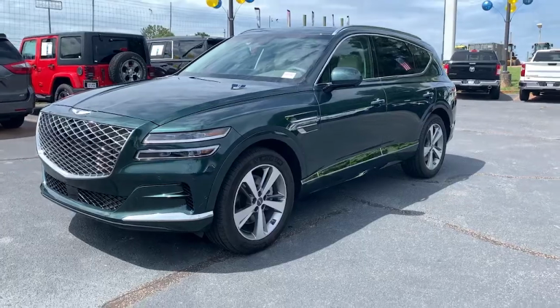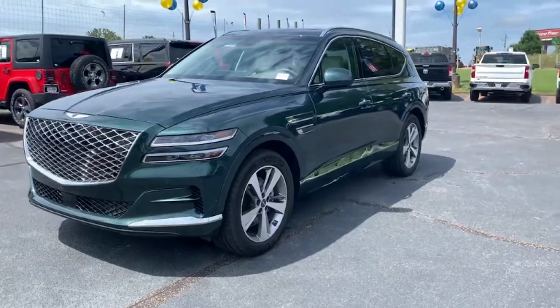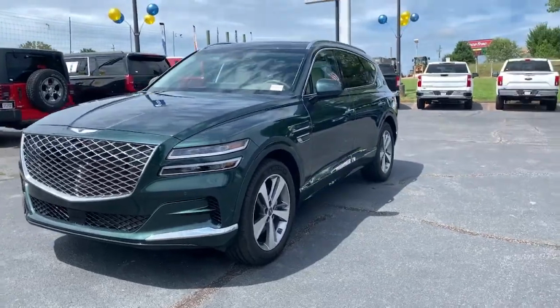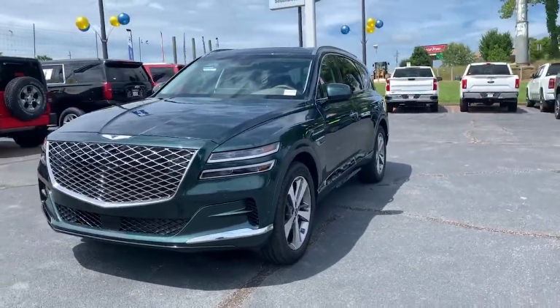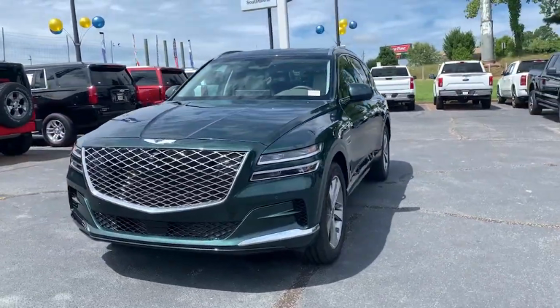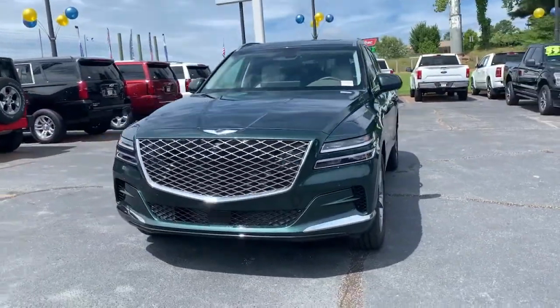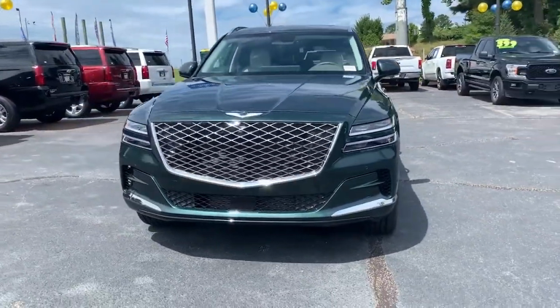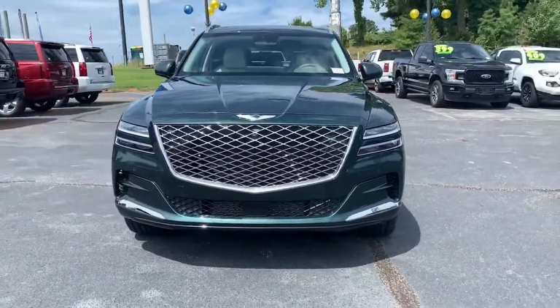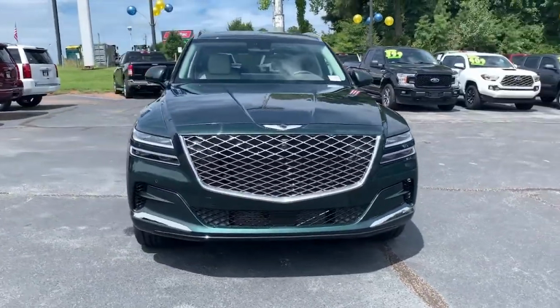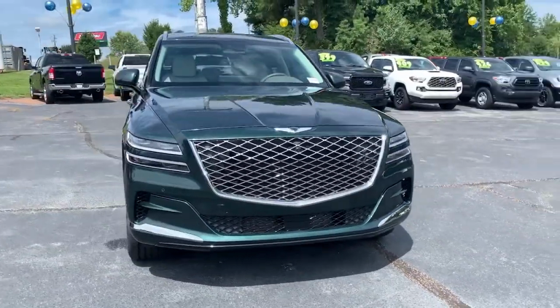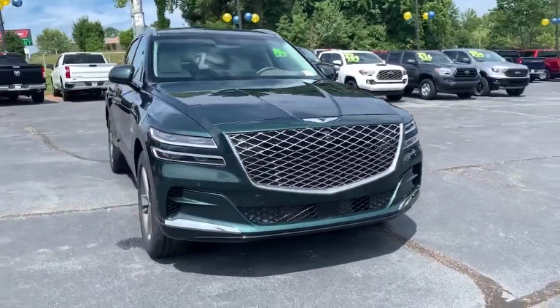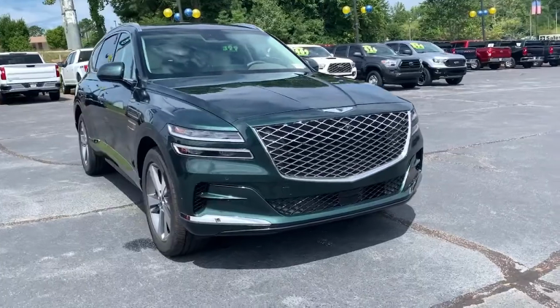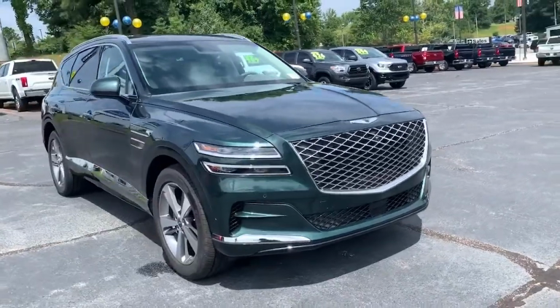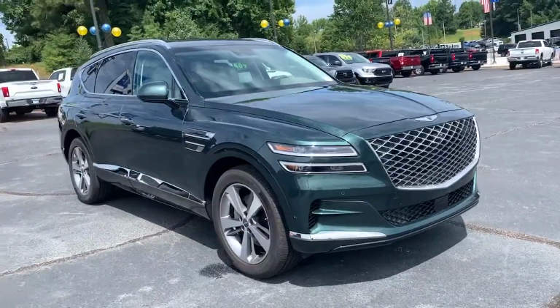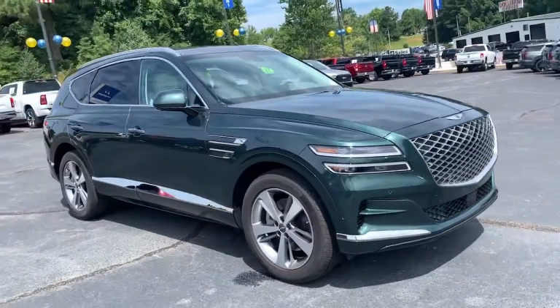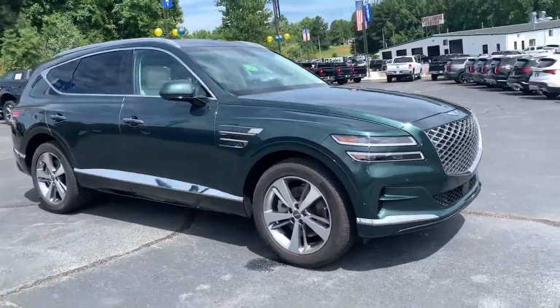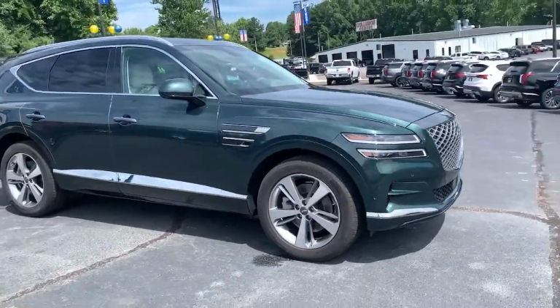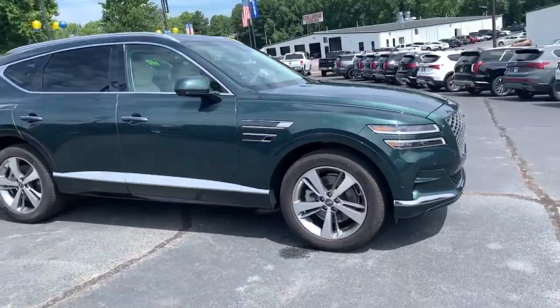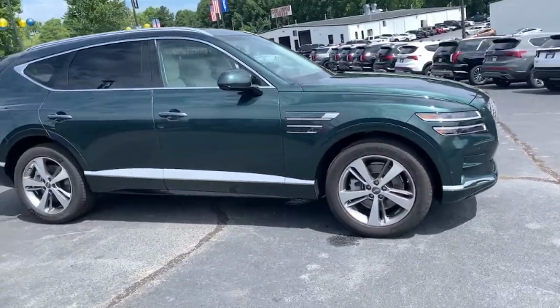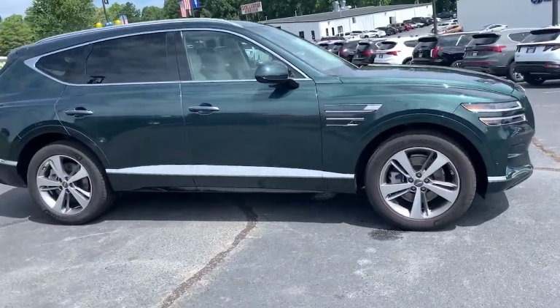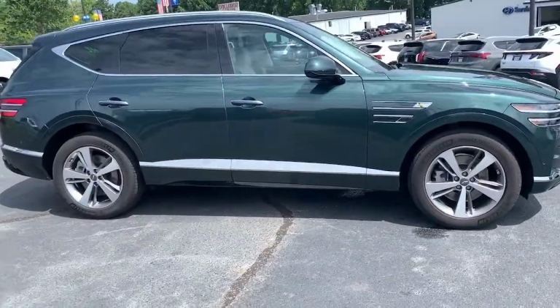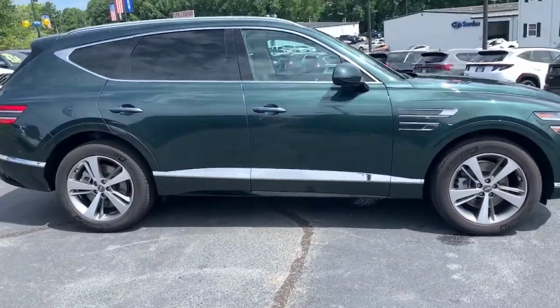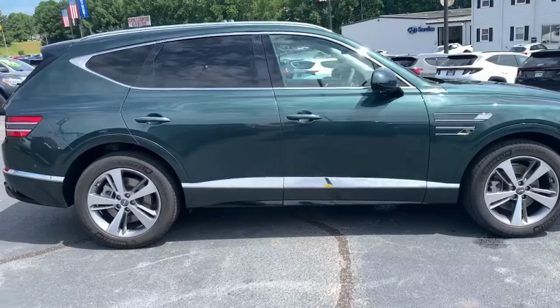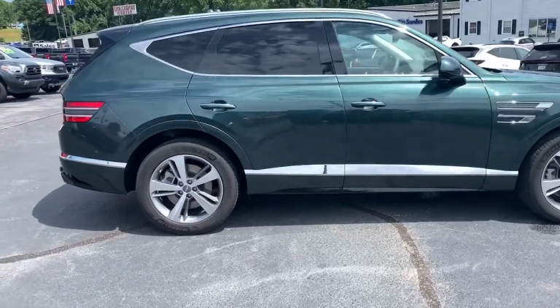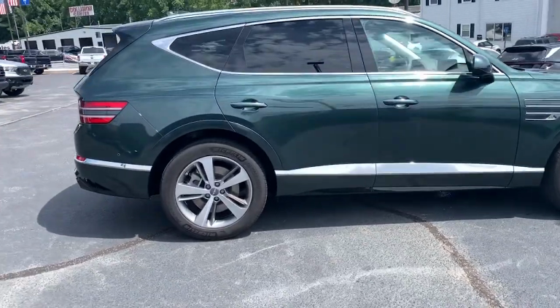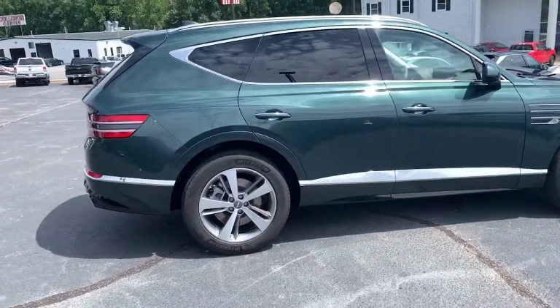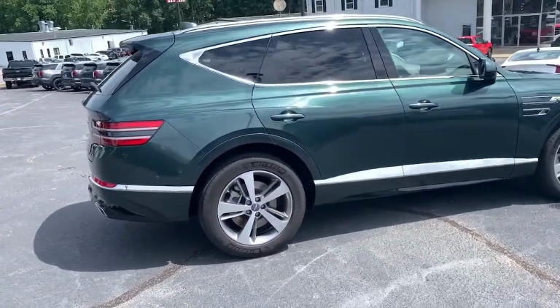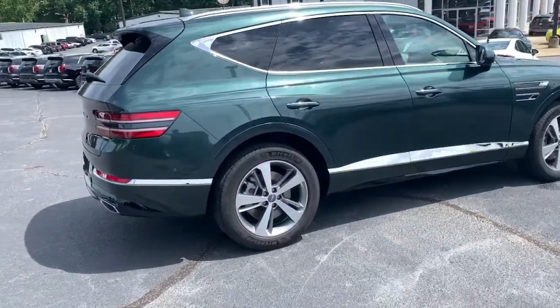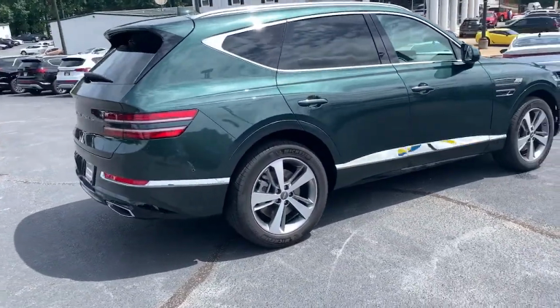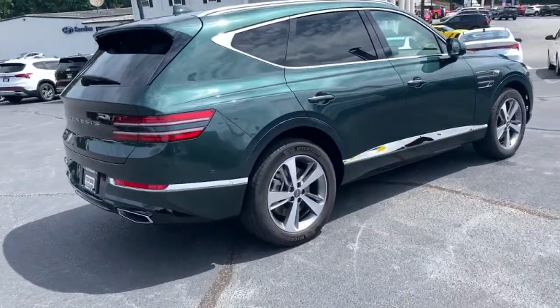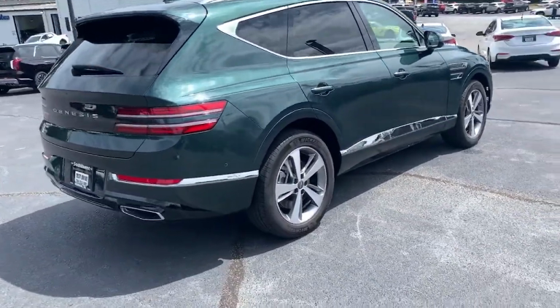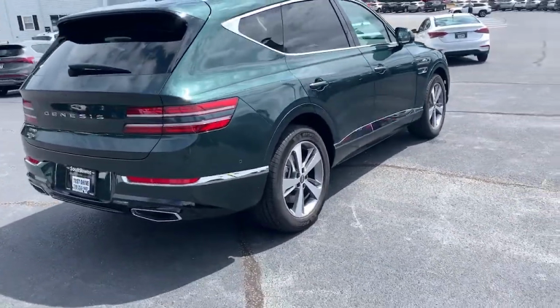This could be the car for you. The 2021 Genesis GV80. This vehicle is an outstanding buy with fewer than 5,000 miles on the odometer. Here's an athletic performer with modern panache.